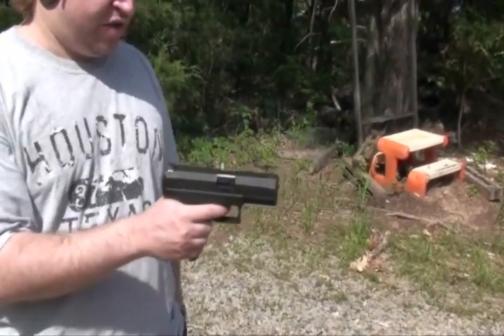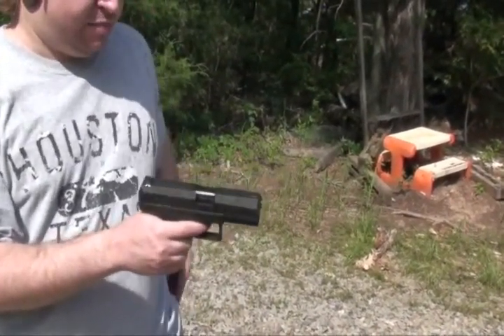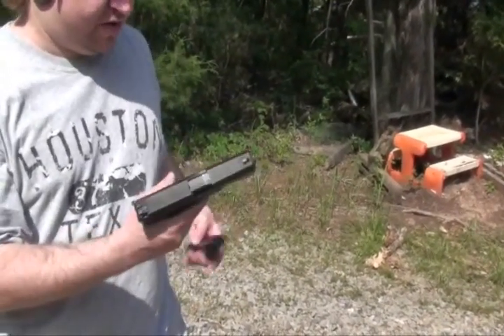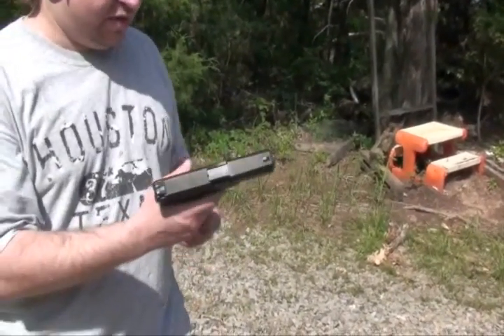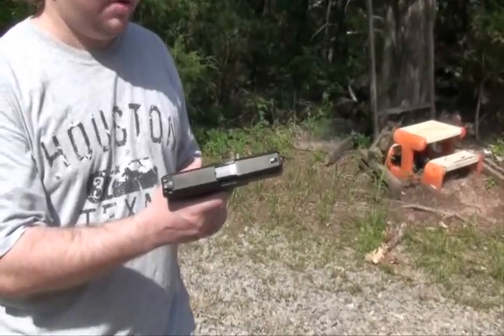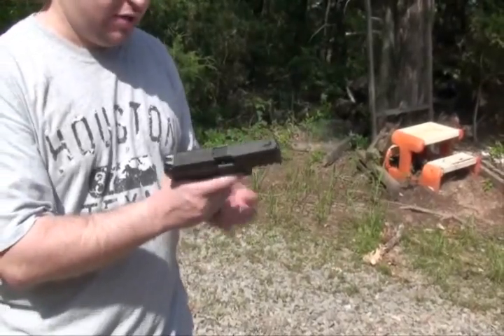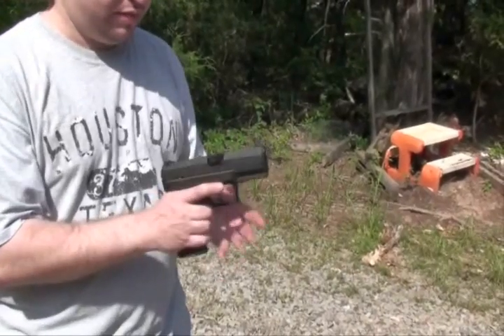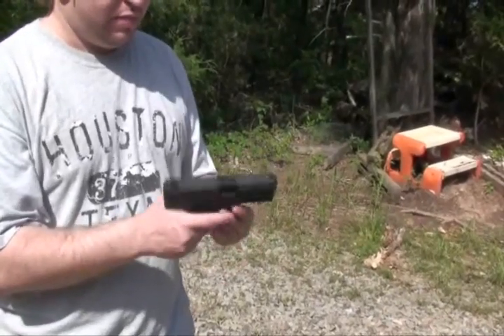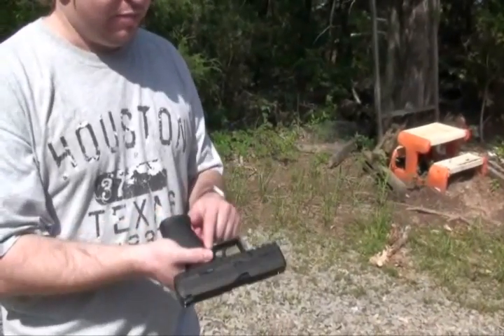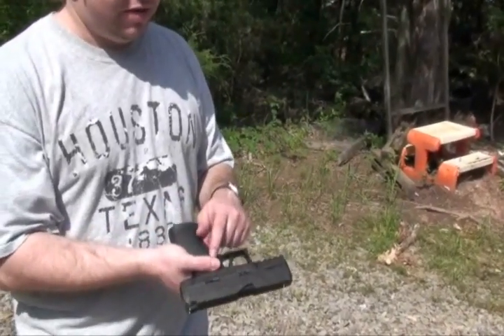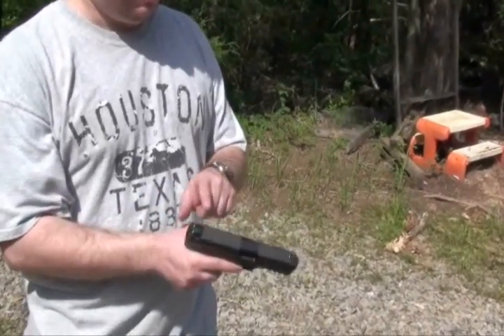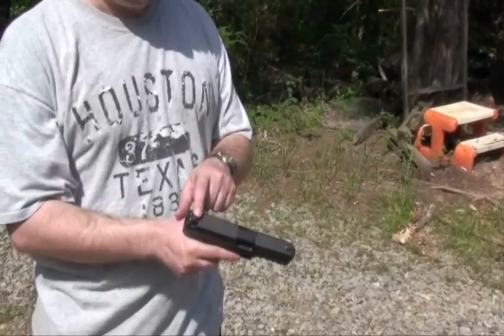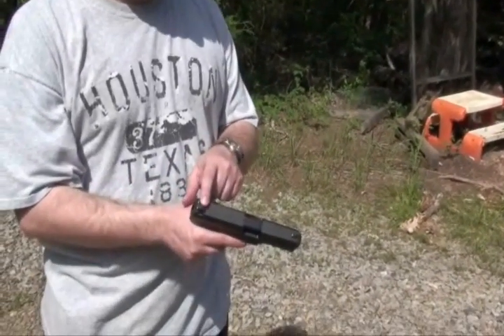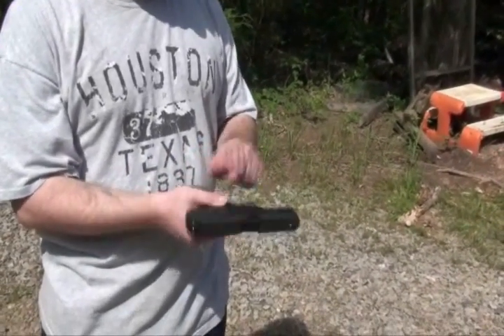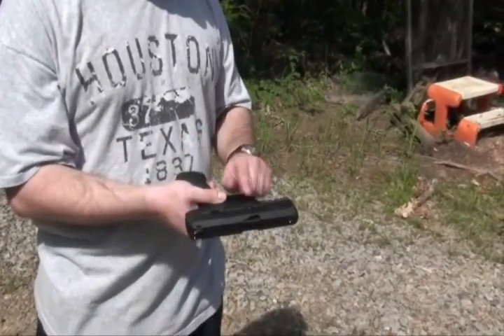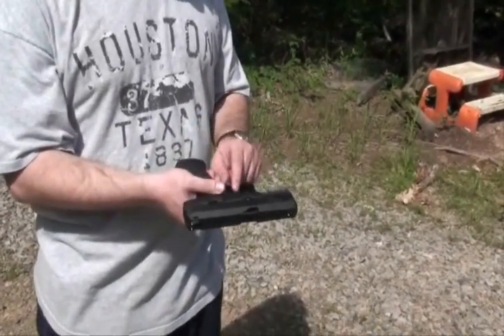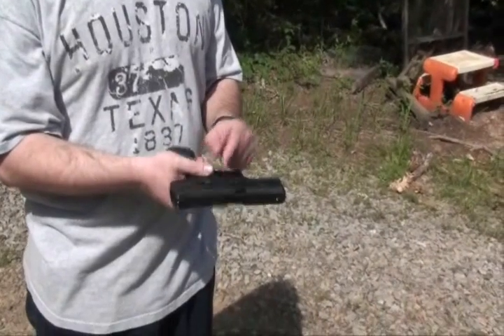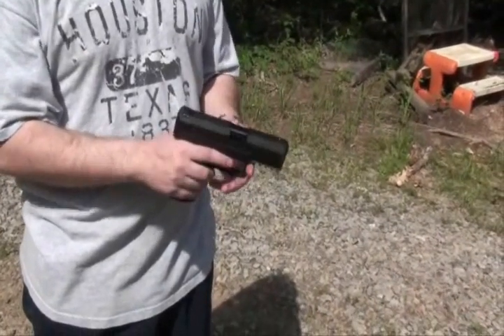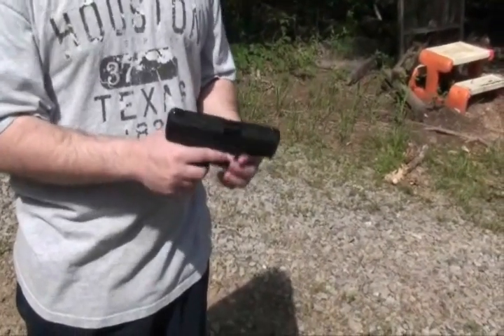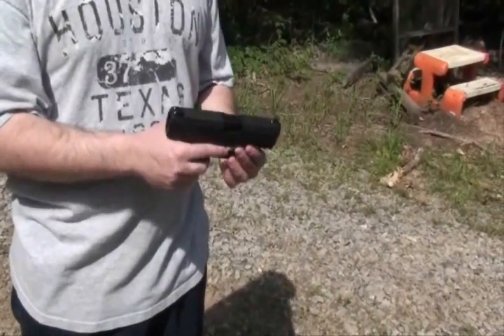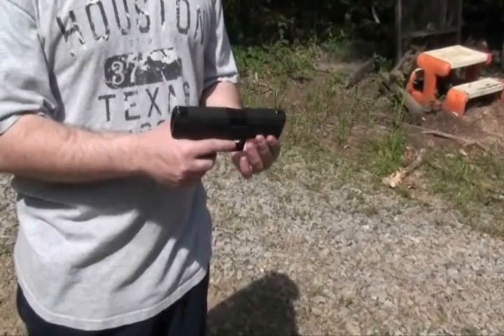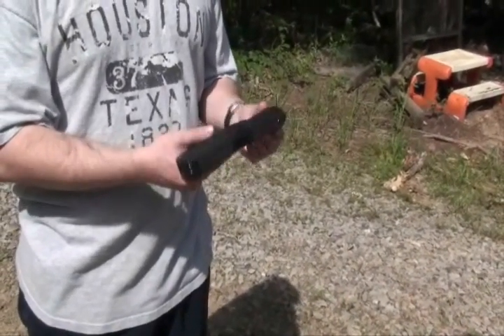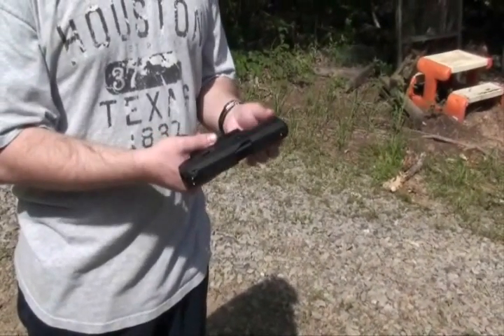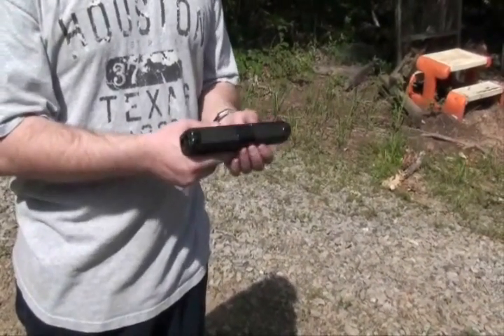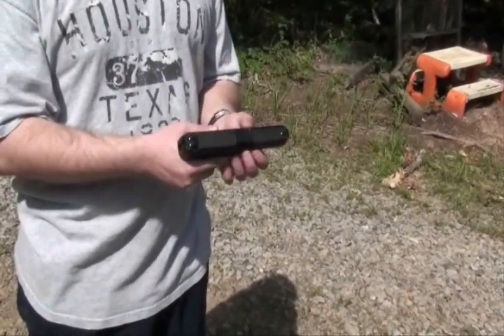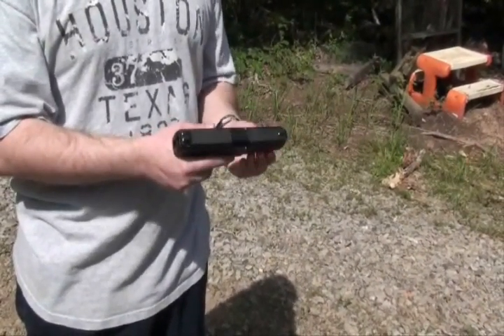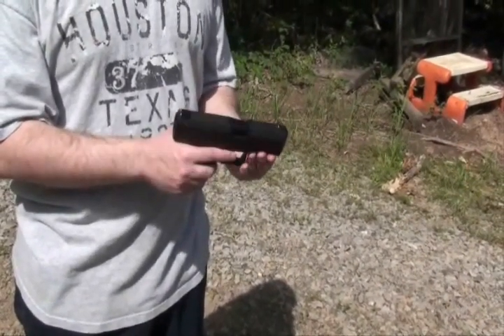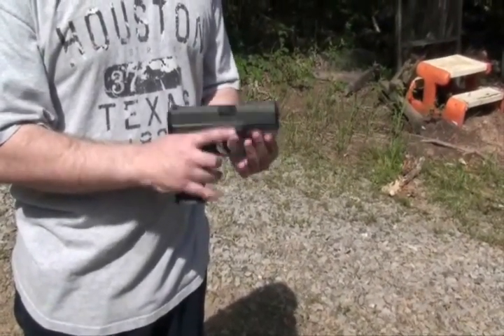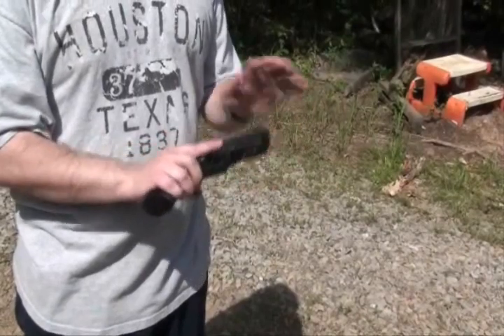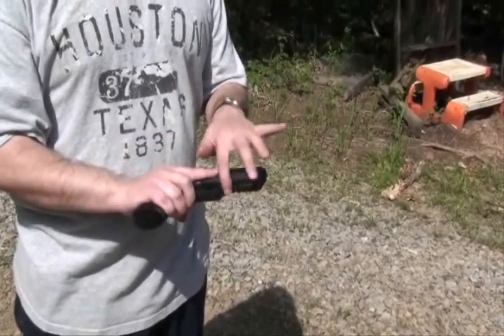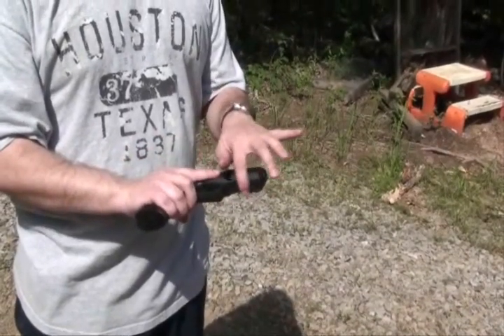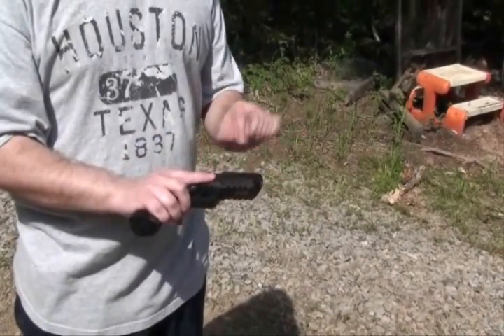One thing I like about this gun is that a lot of the parts are metal — metal mag release, metal sights, metal trigger. It is an economy gun, I won't pretend otherwise, but it still has a Picatinny rail under here.